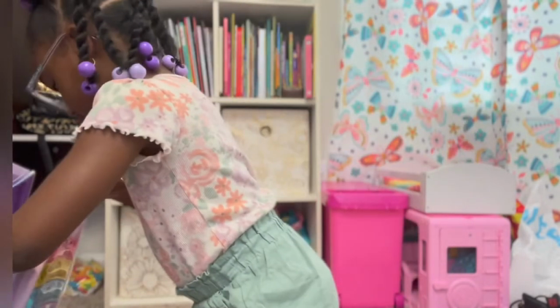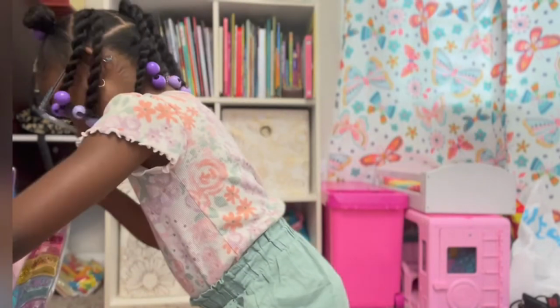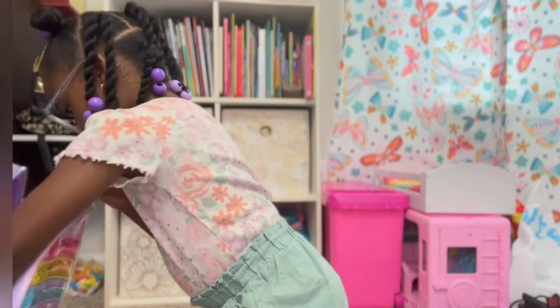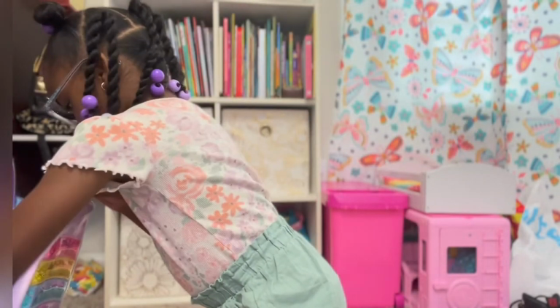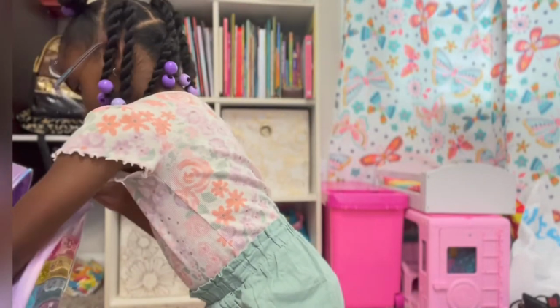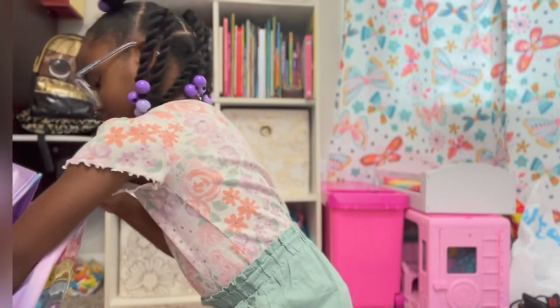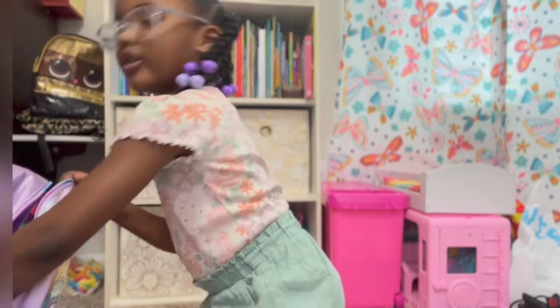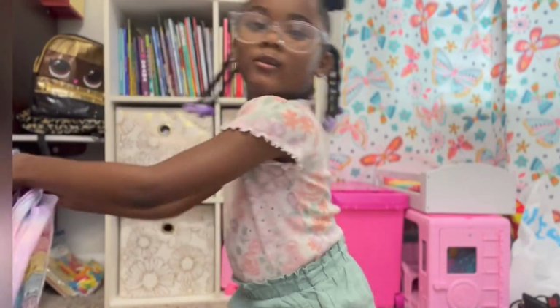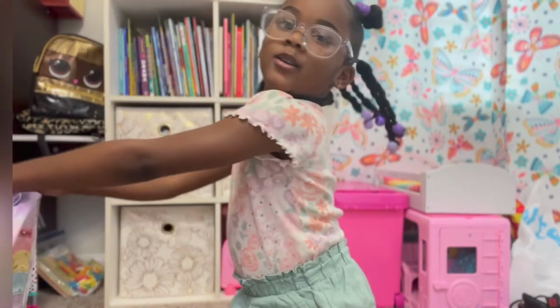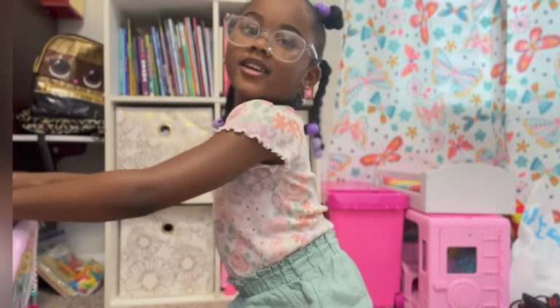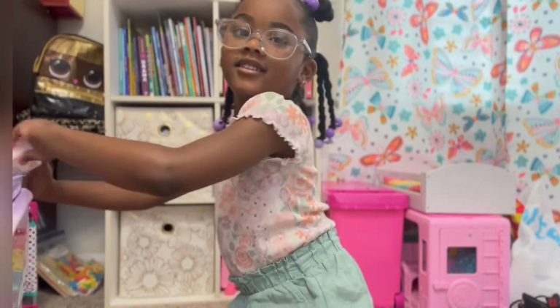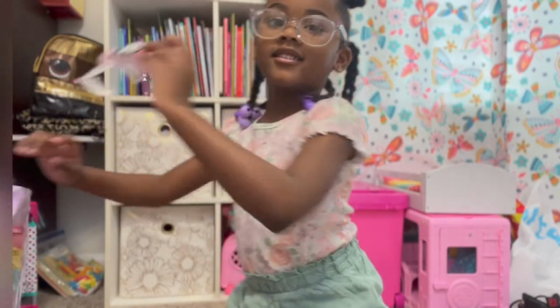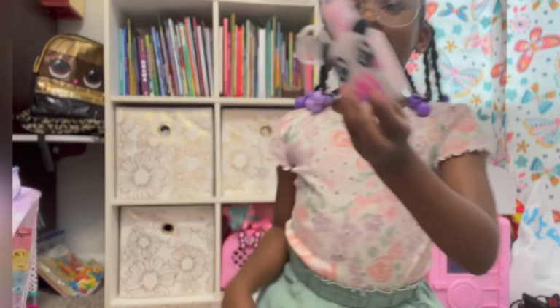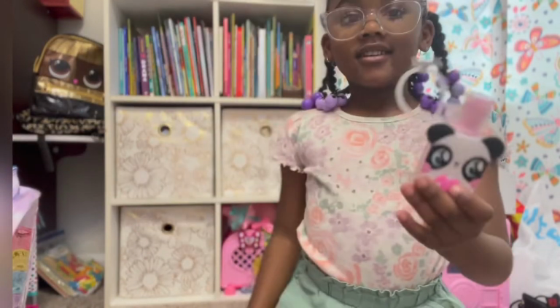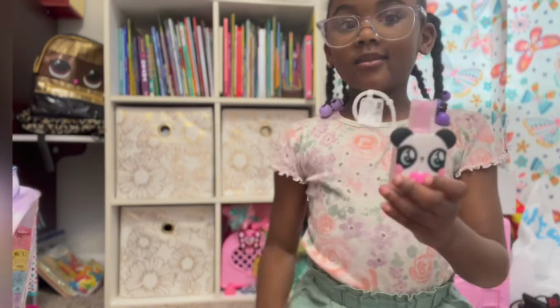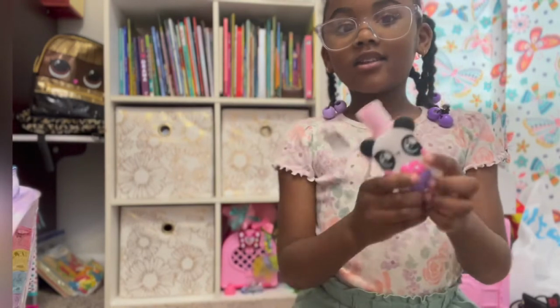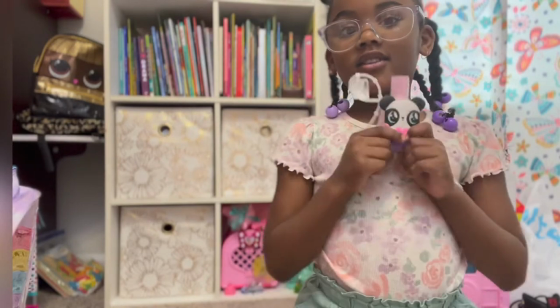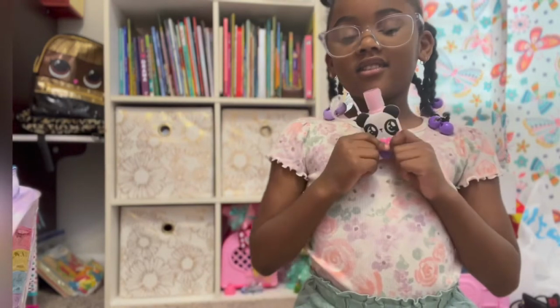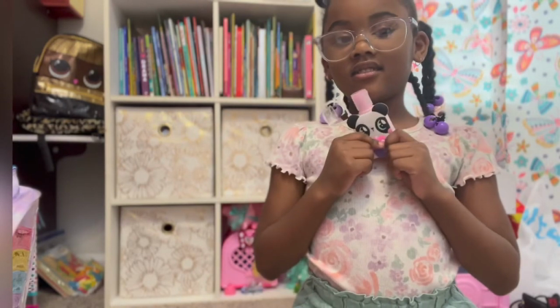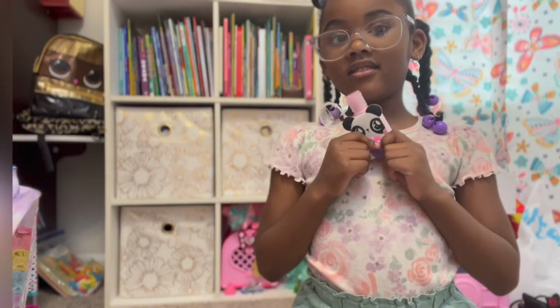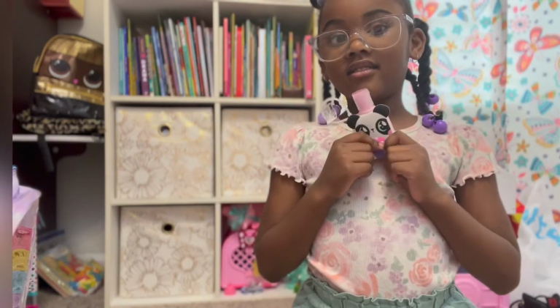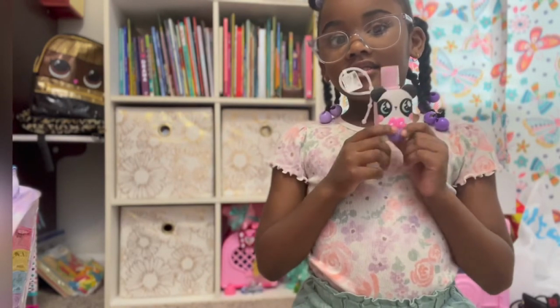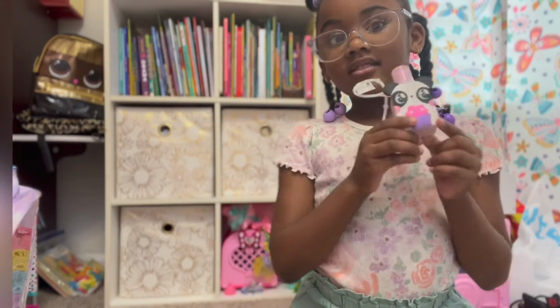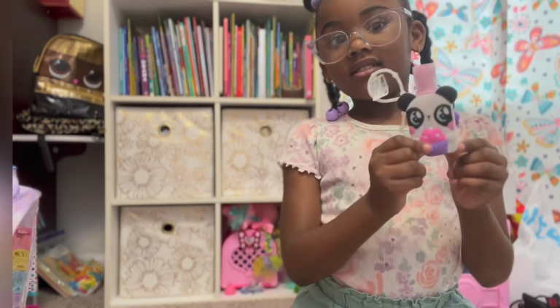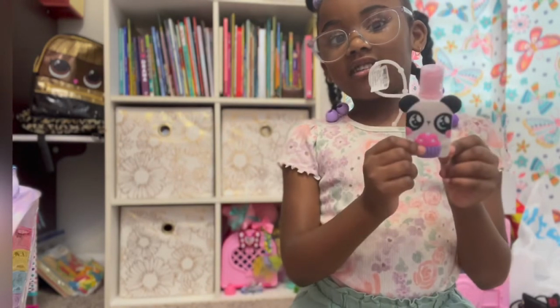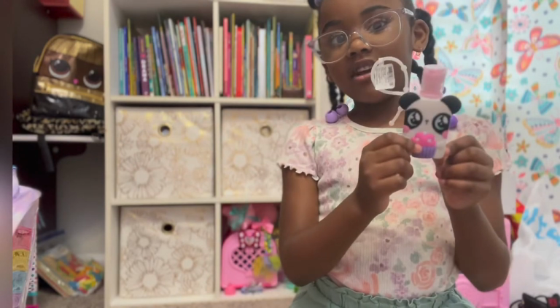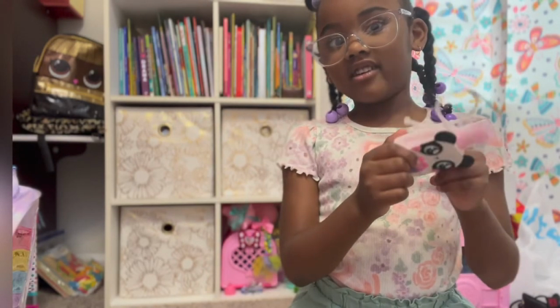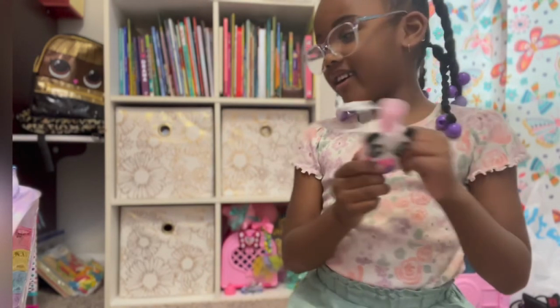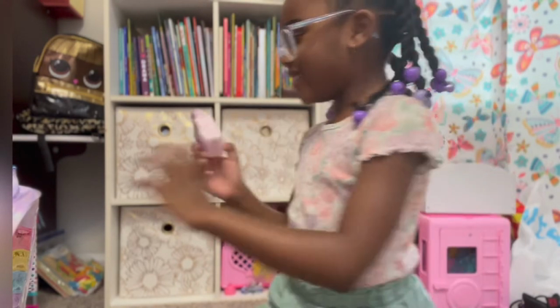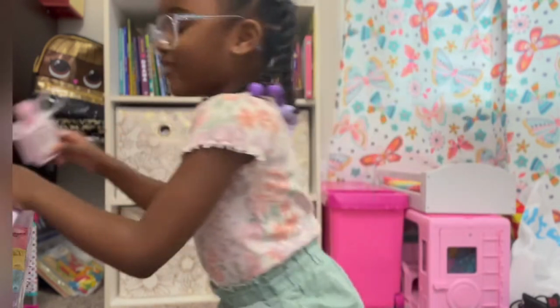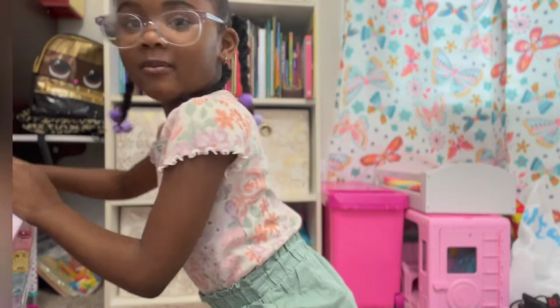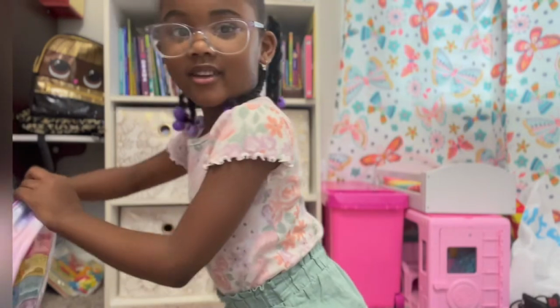Now, I'm going to show you my lunchbox holder. Here's my lunchbox holder. It's a panda, and I love pandas.